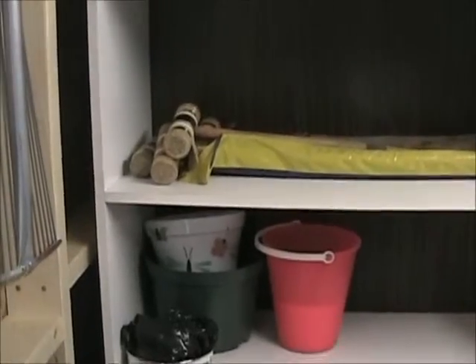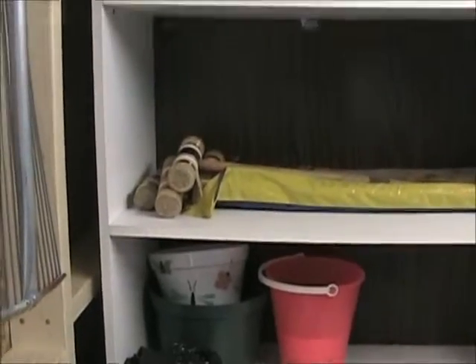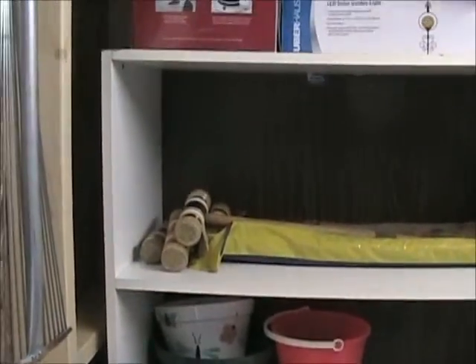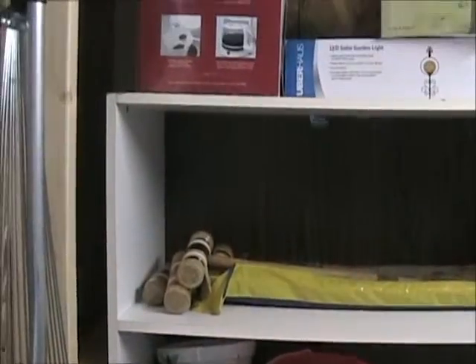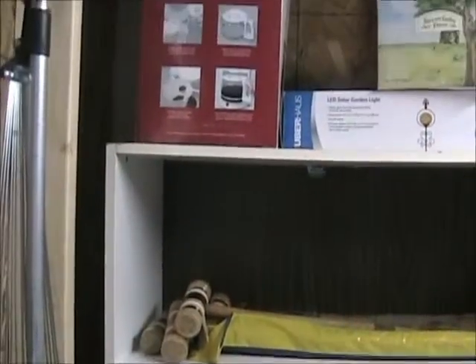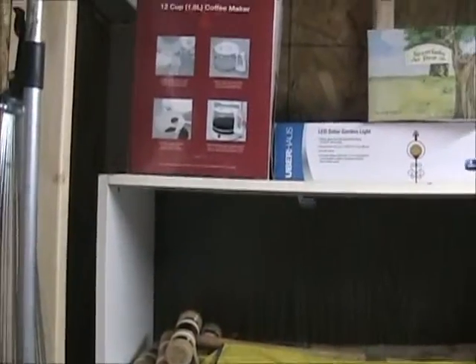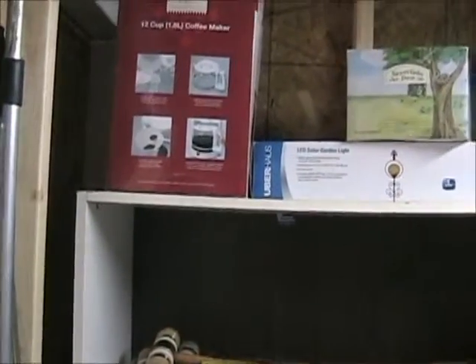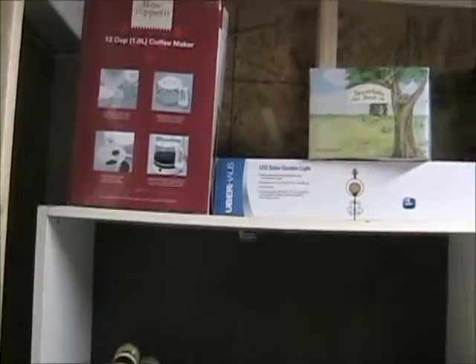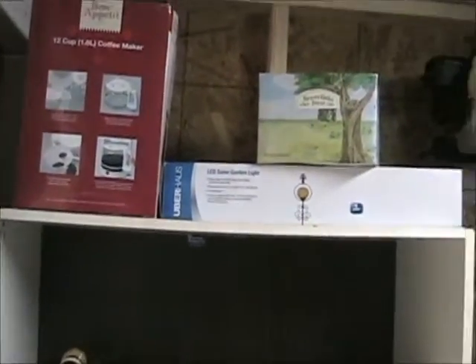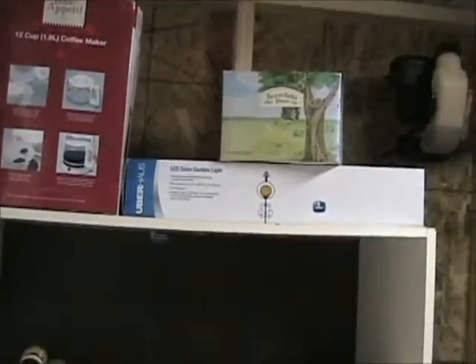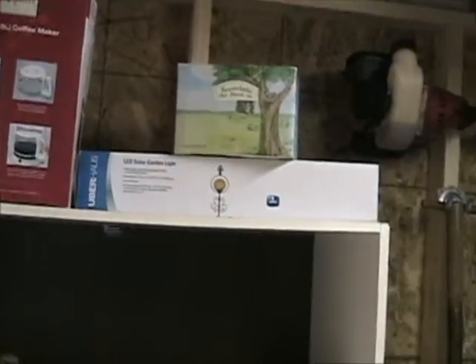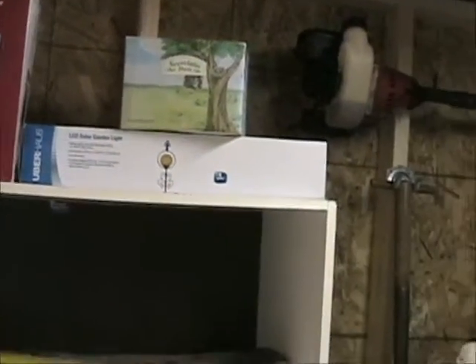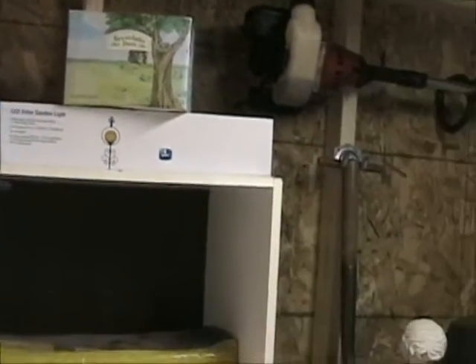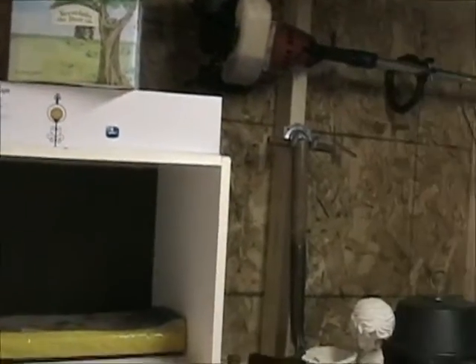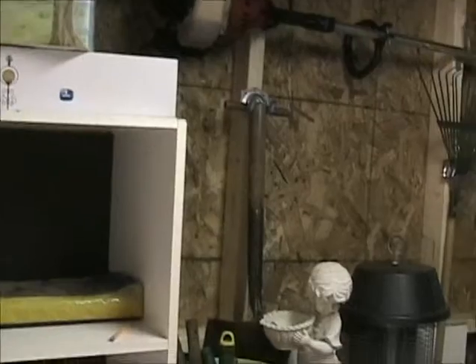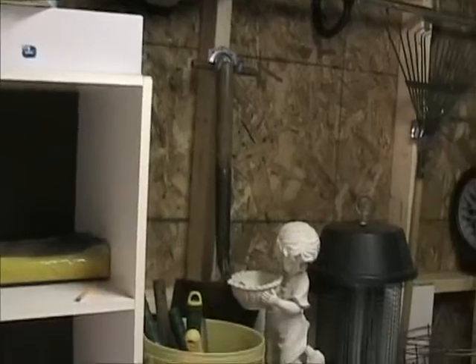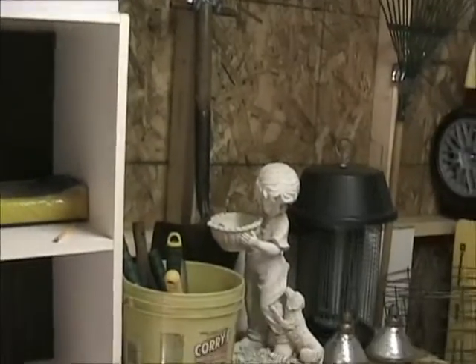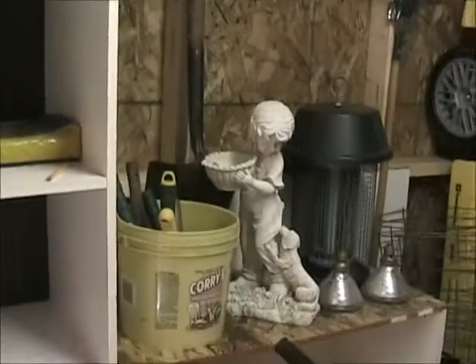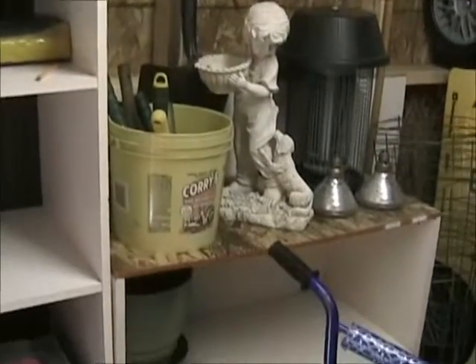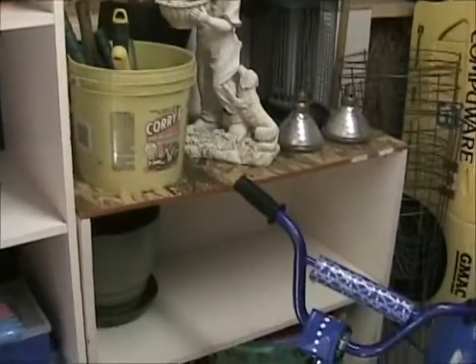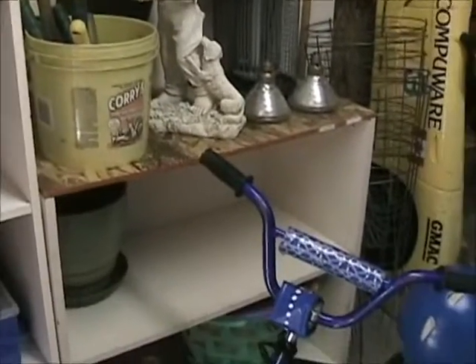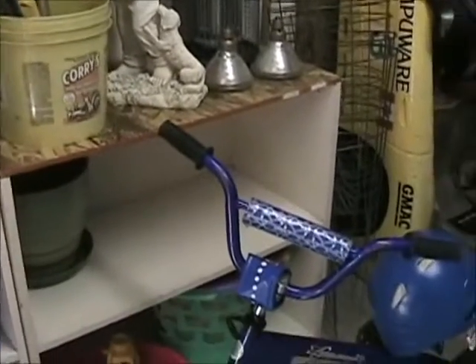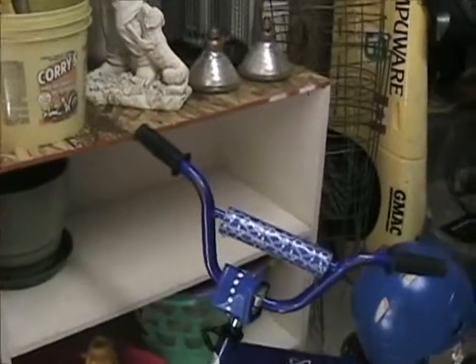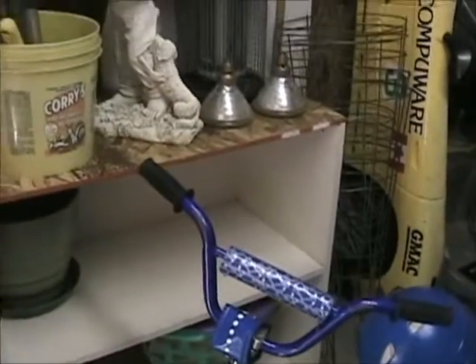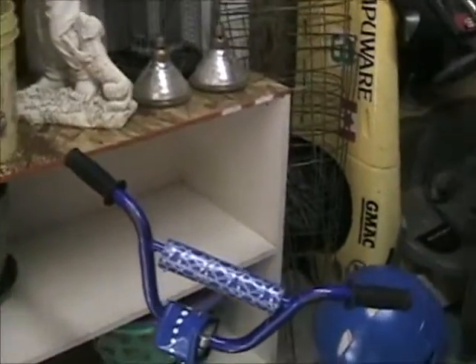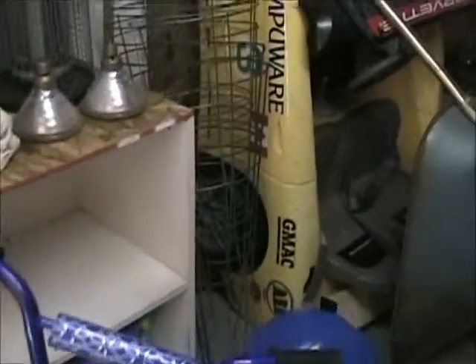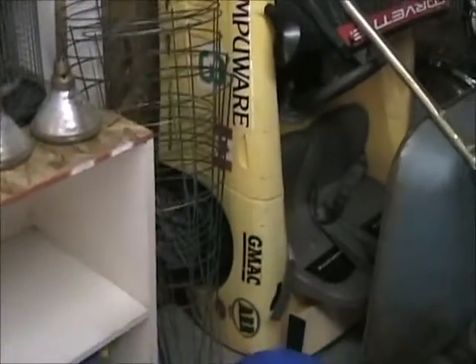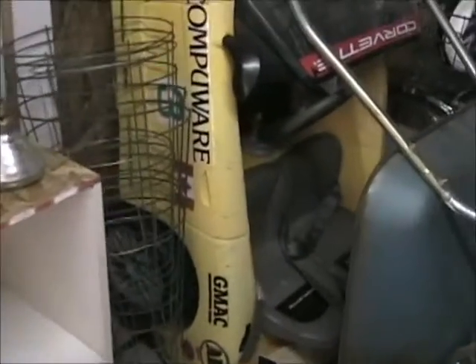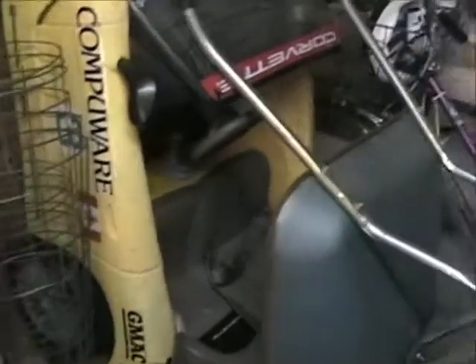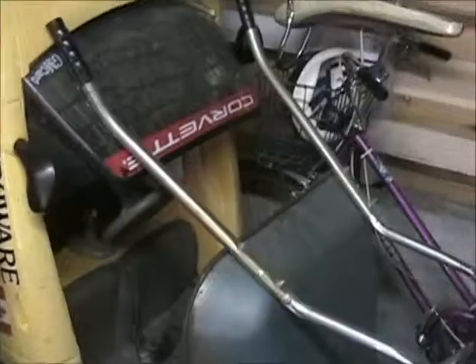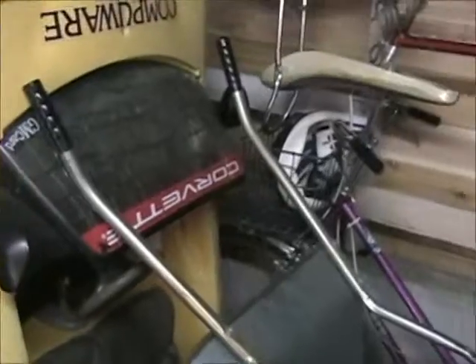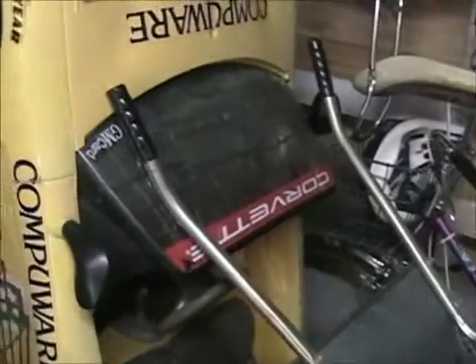These are old things that I cleaned up to make a little shelf — putting shelves up. And I go back in the shed now.